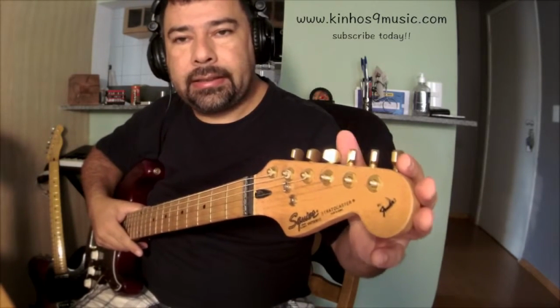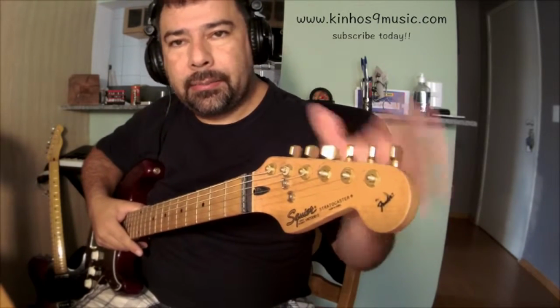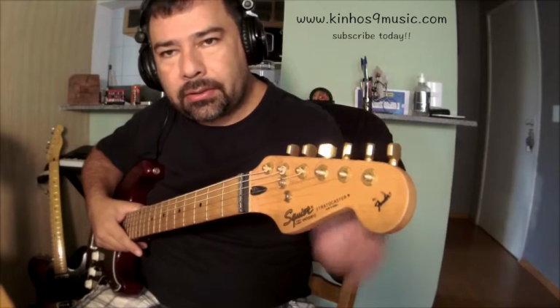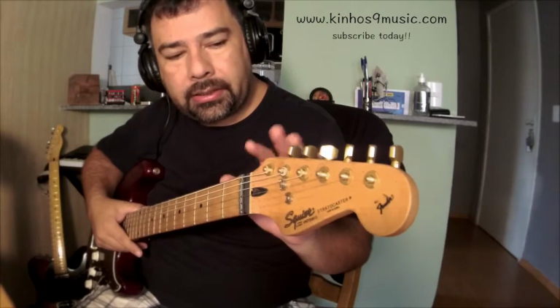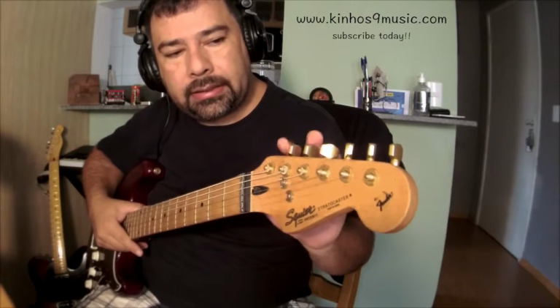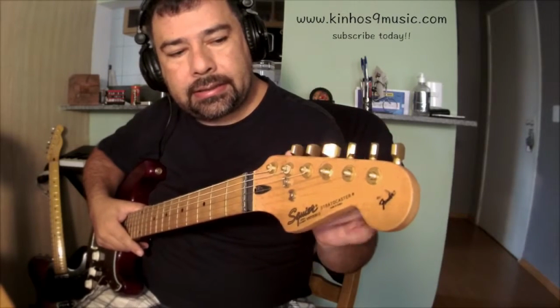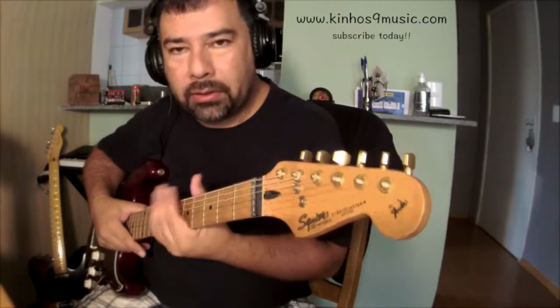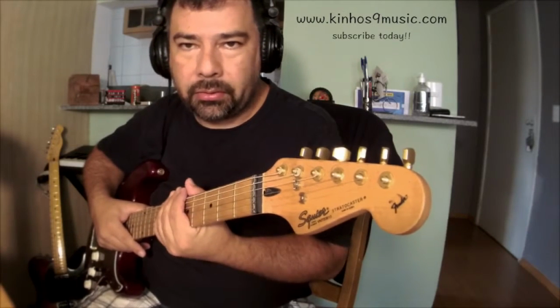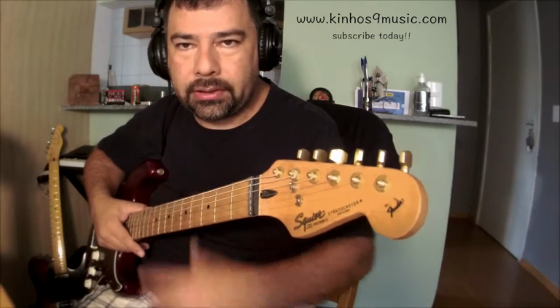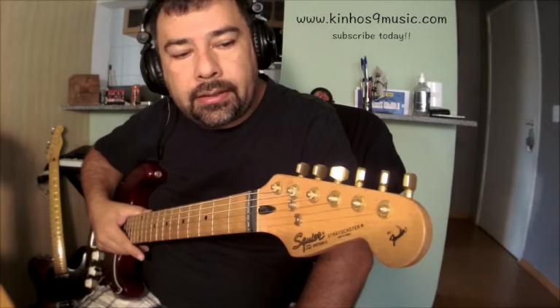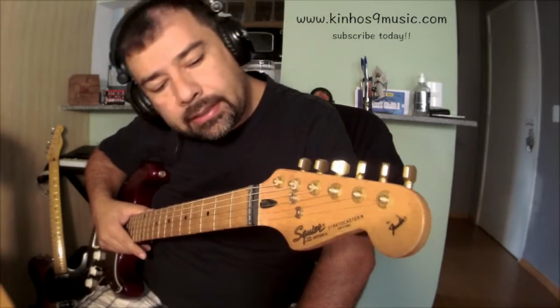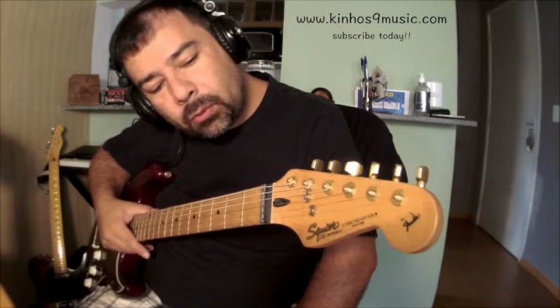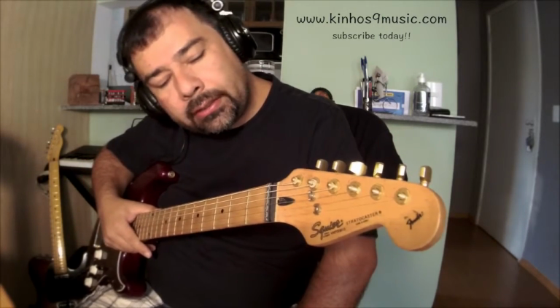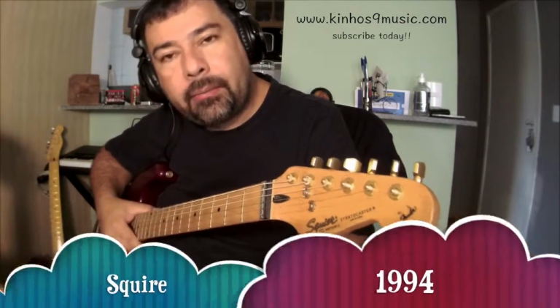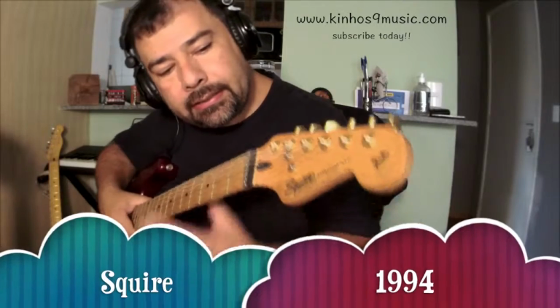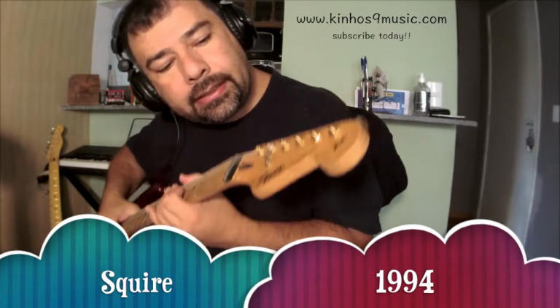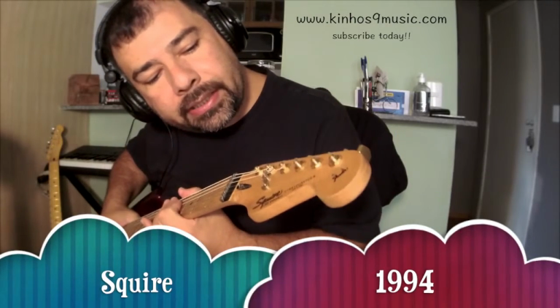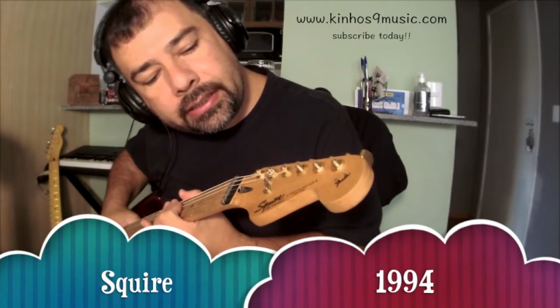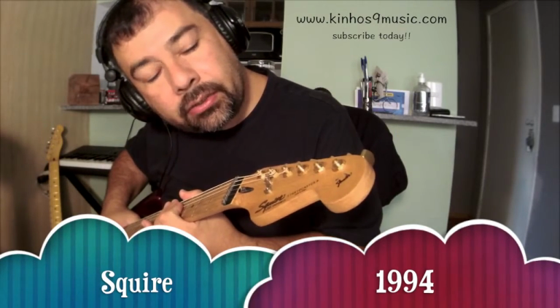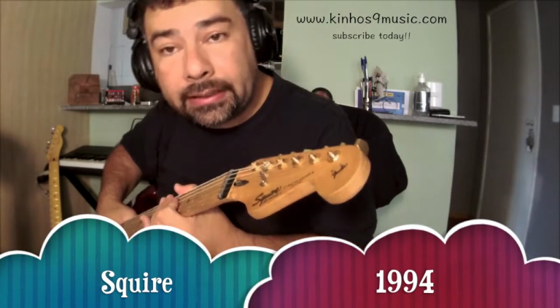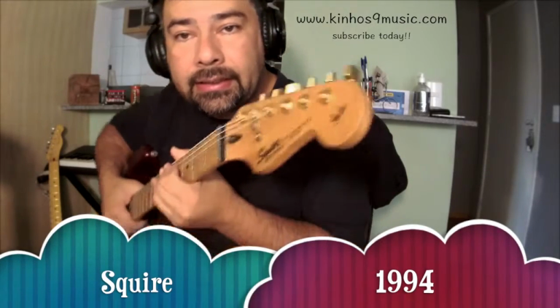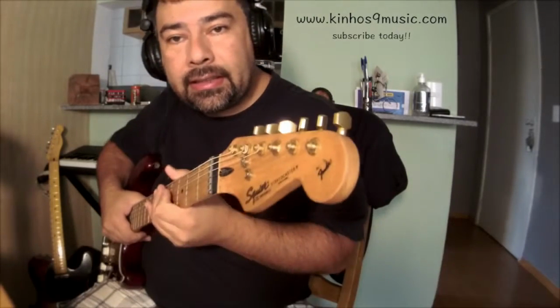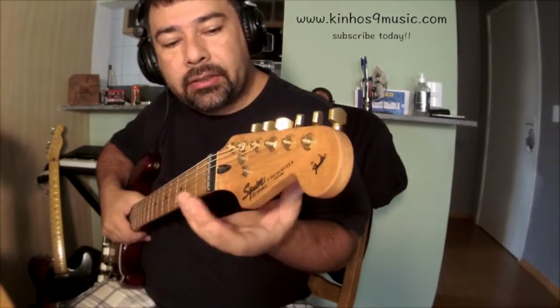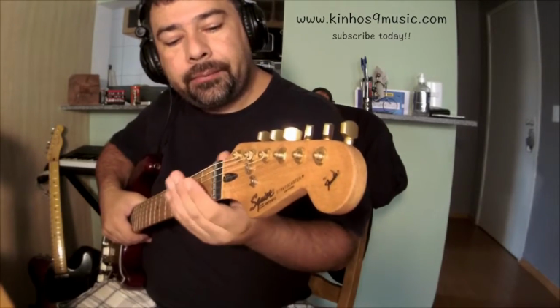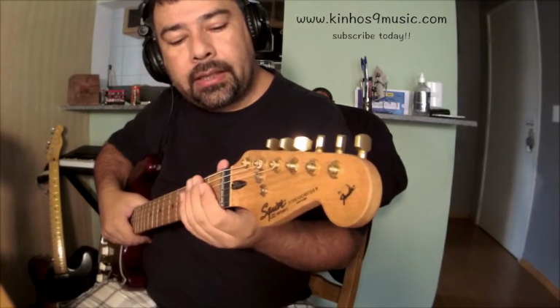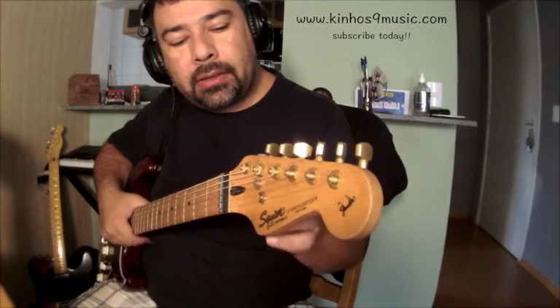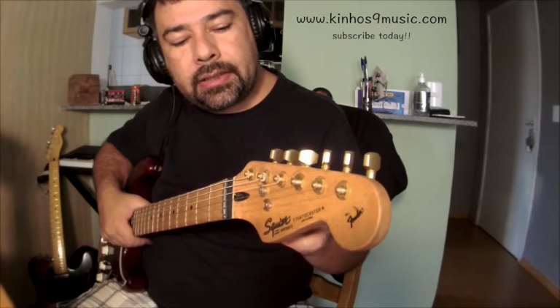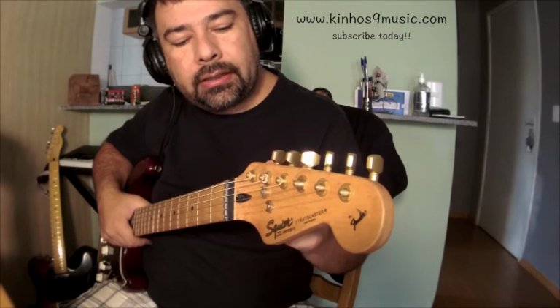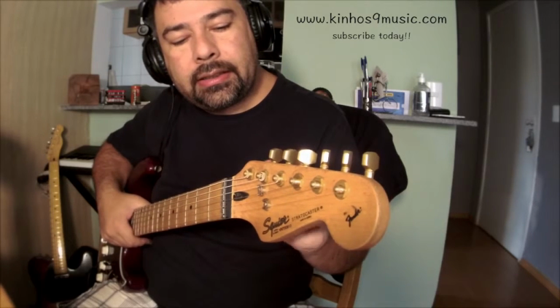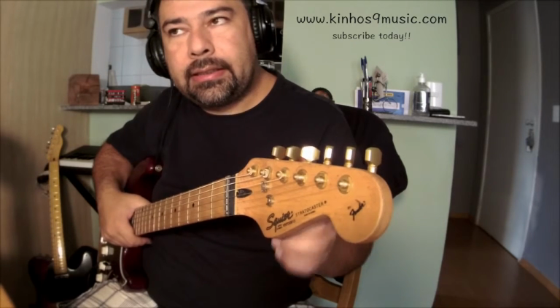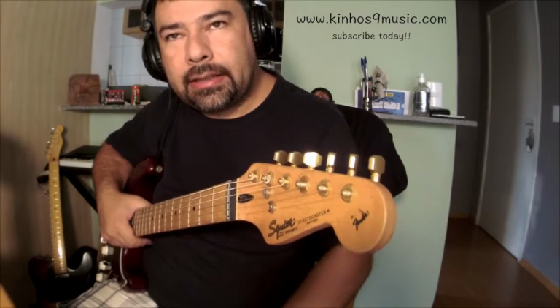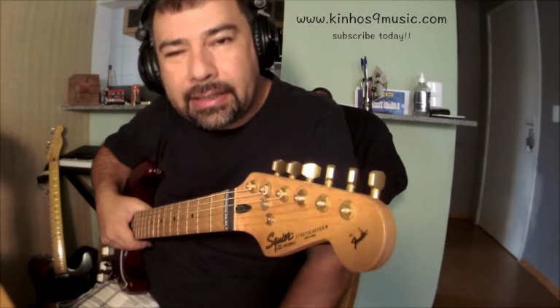Let me just talk to you about this wonderful electric guitar. It is a Squire, made in Korea. I bought this guitar in 1994.